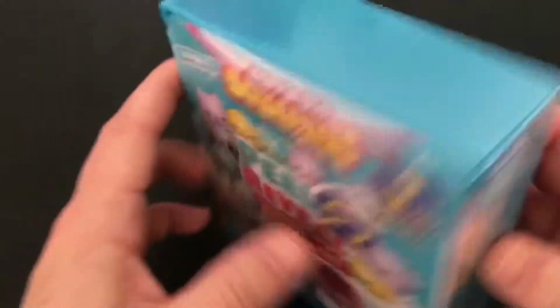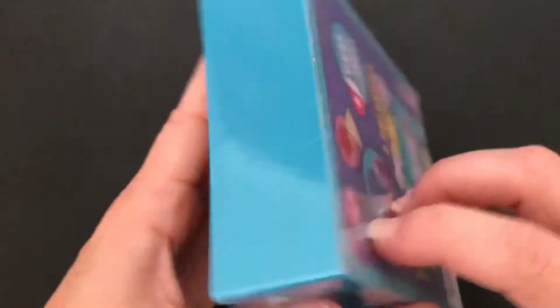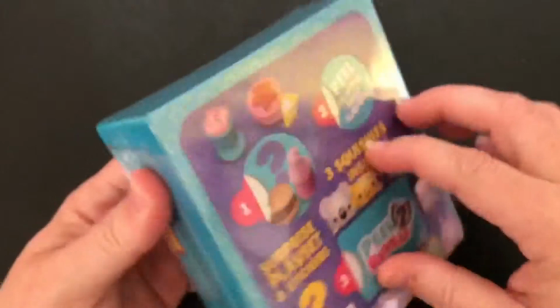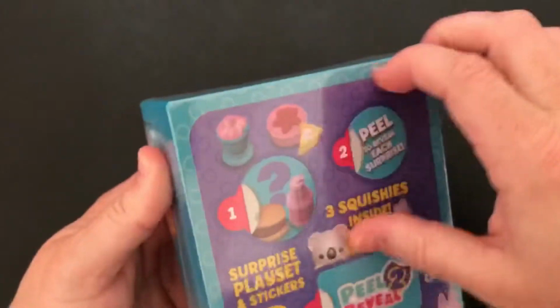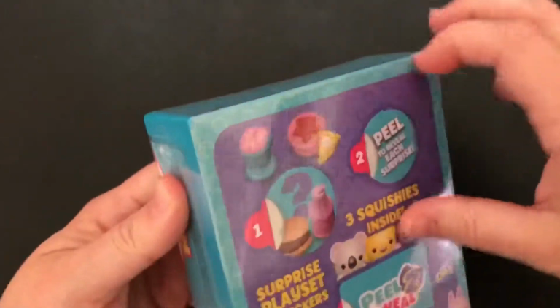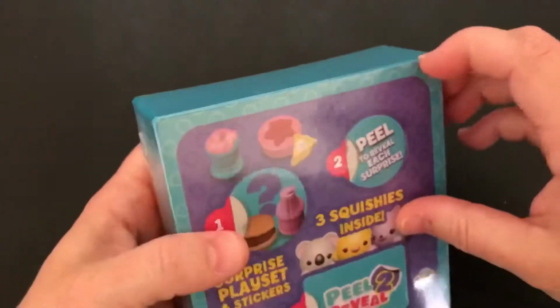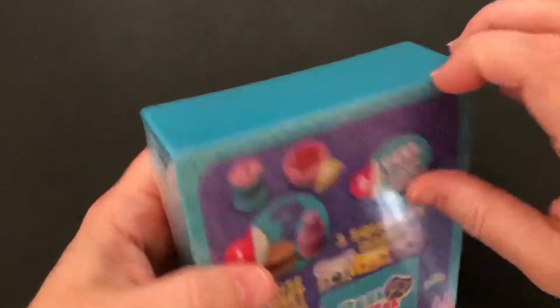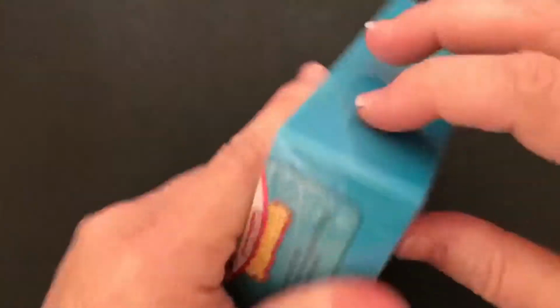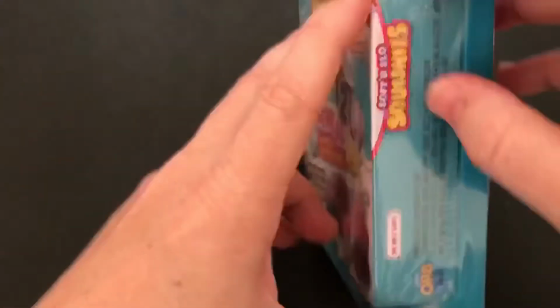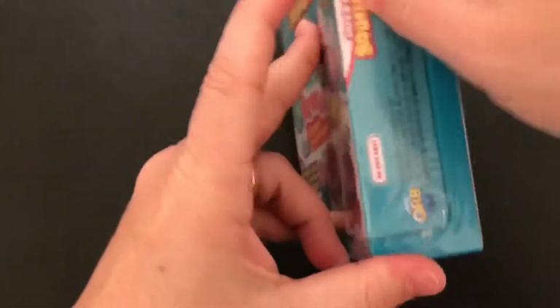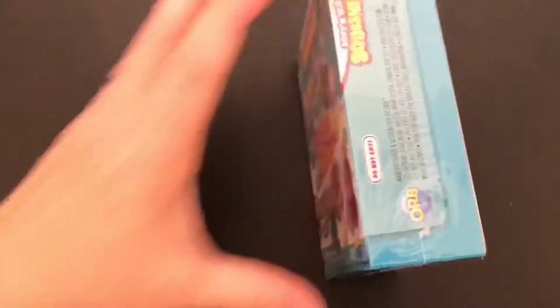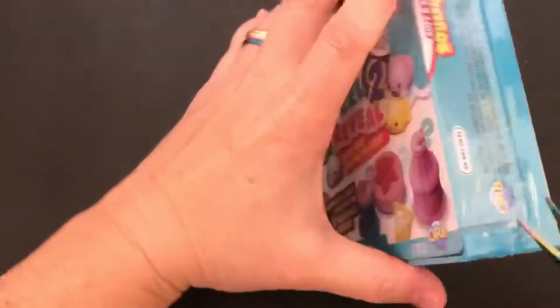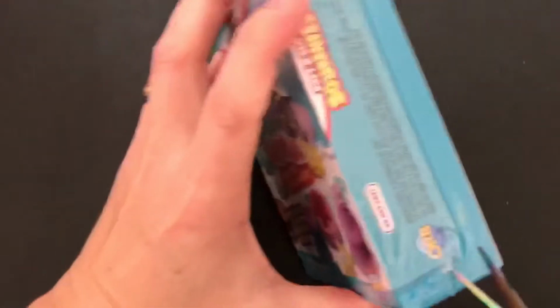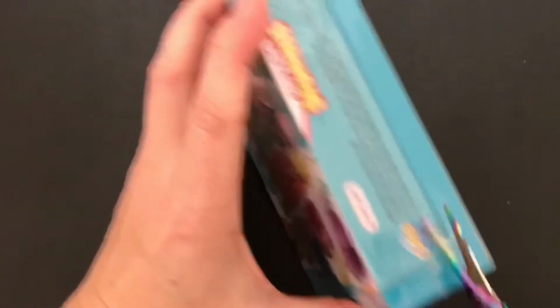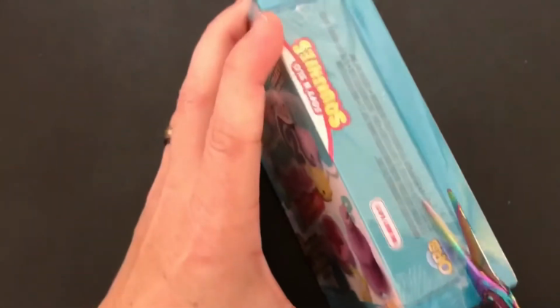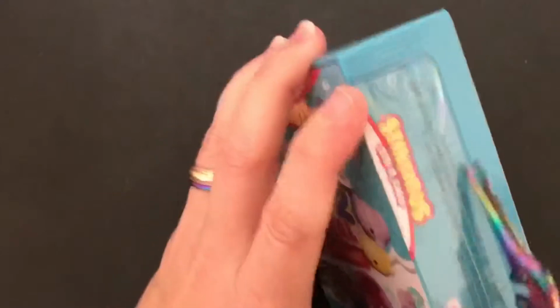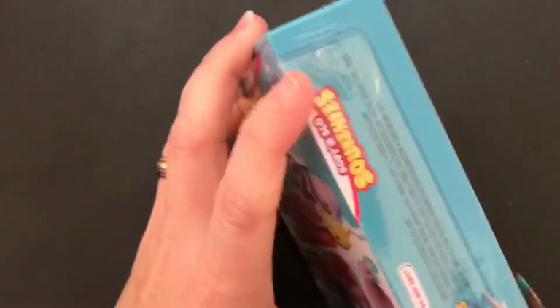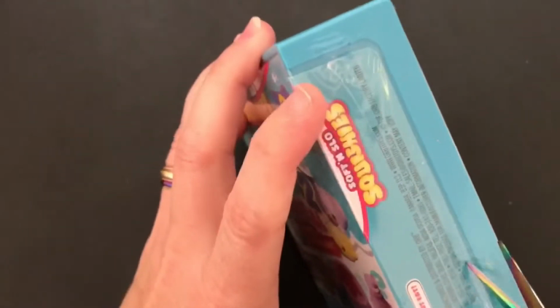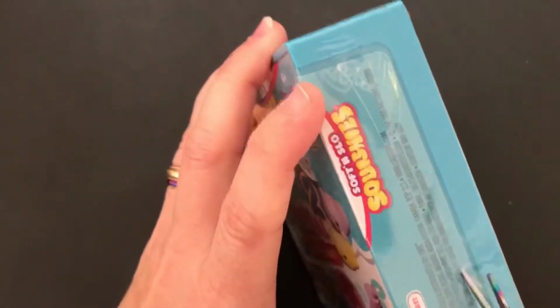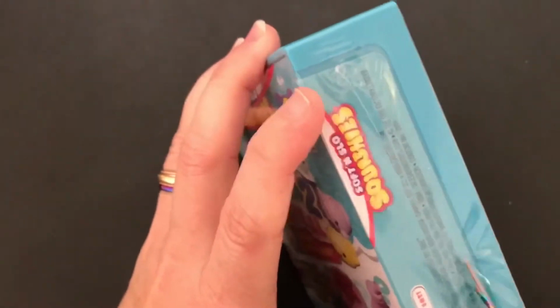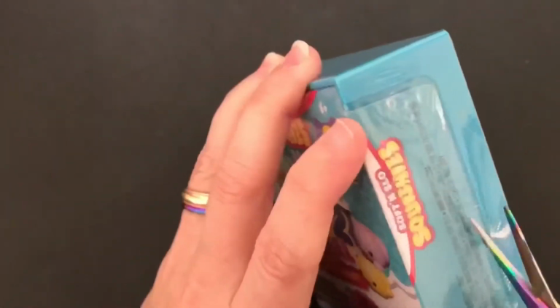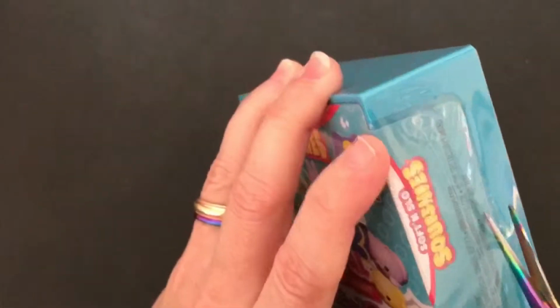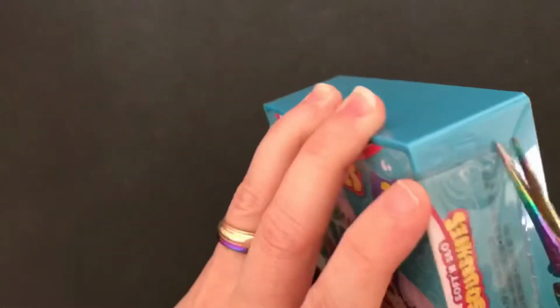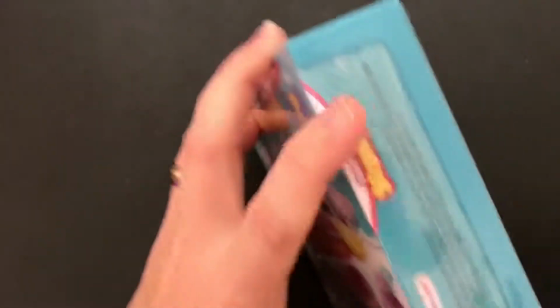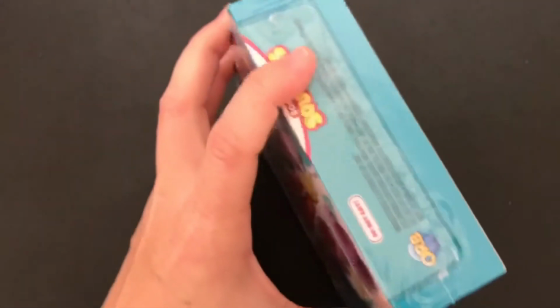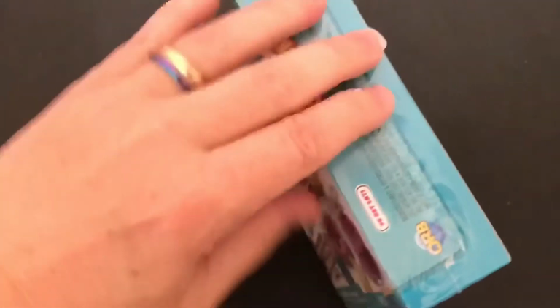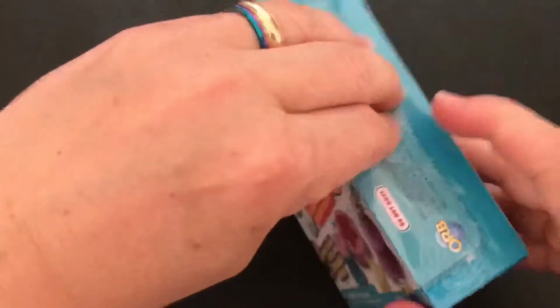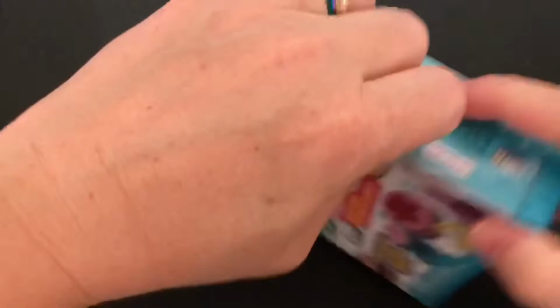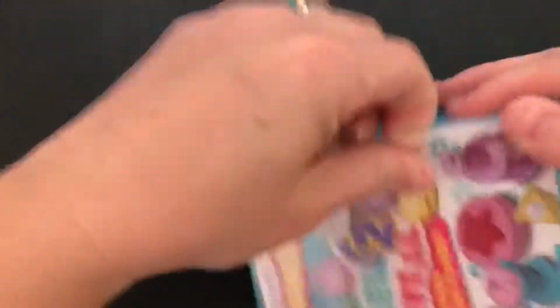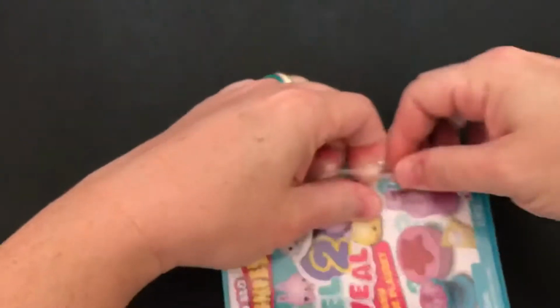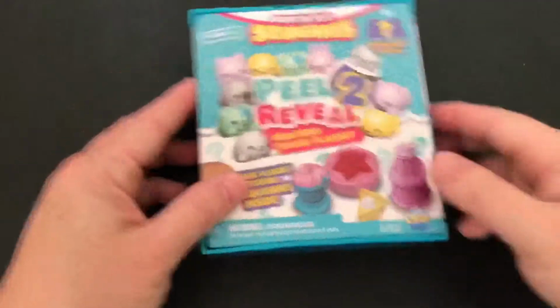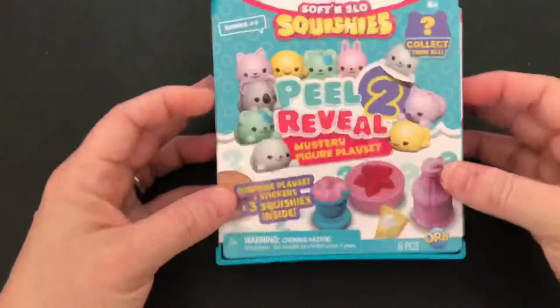You can make a play set out of them apparently. I don't know if it has like stickers with it. So I have my scissors here to help me get this open.